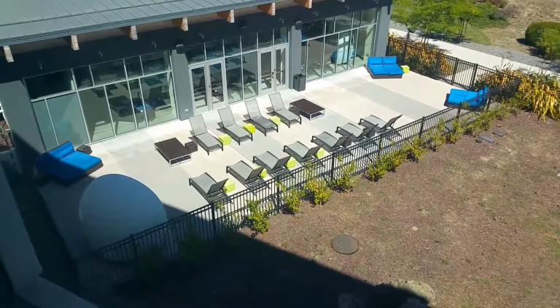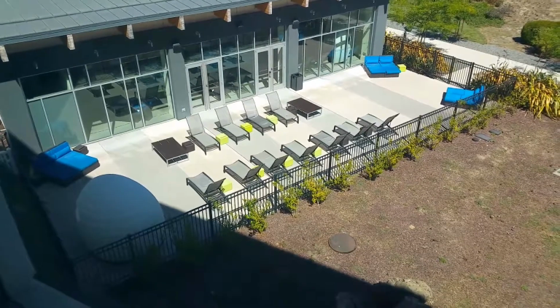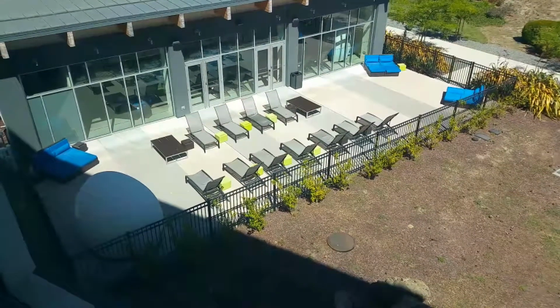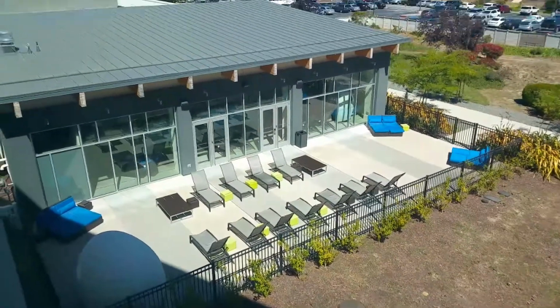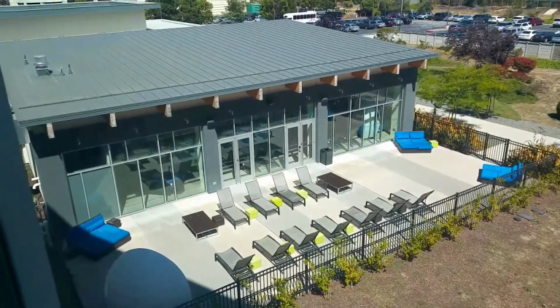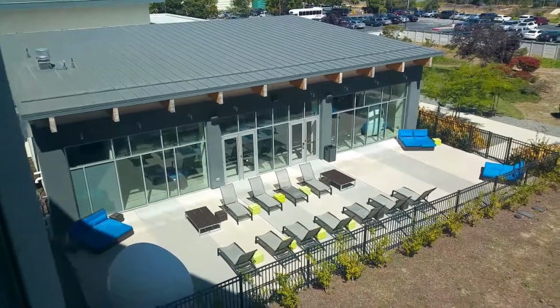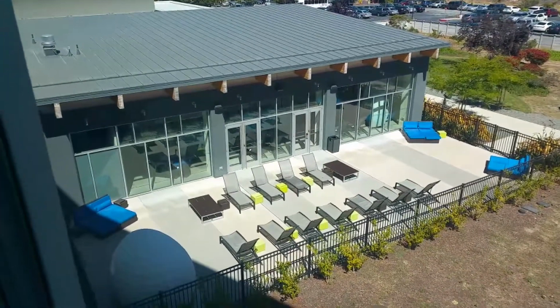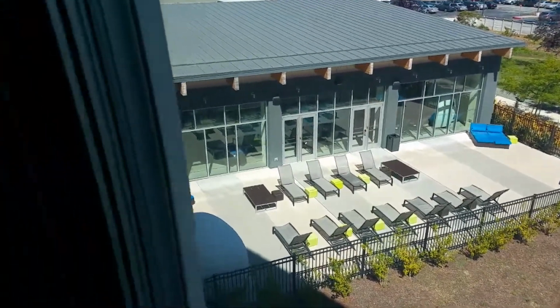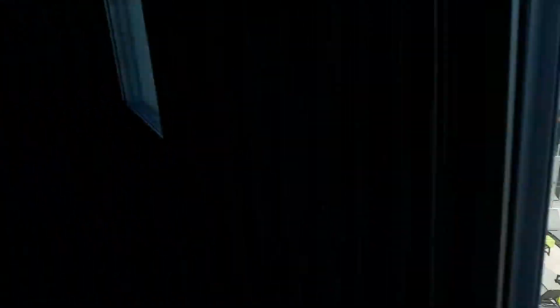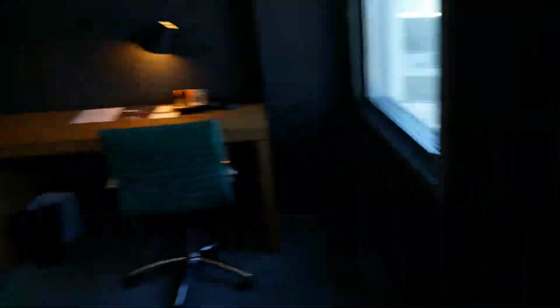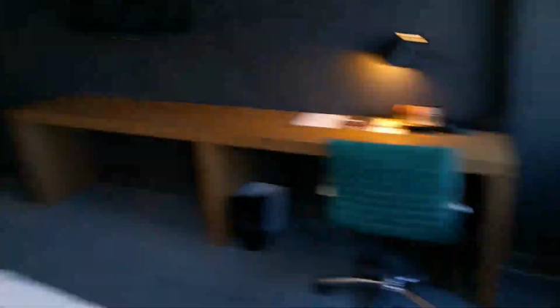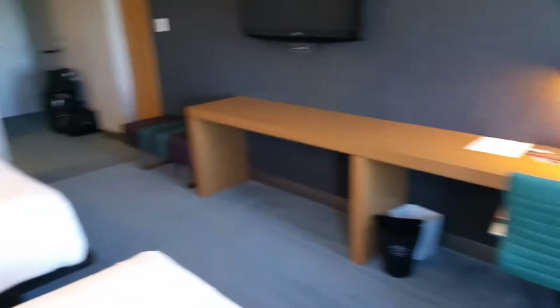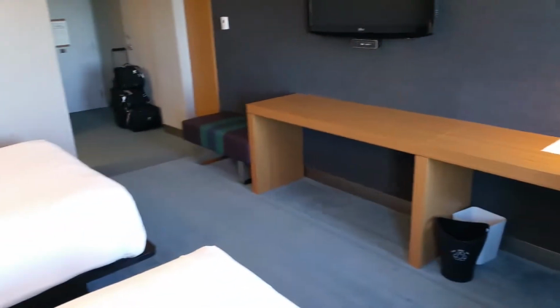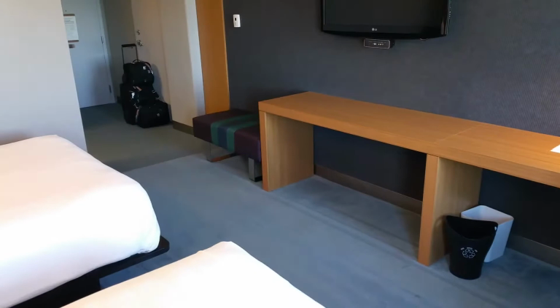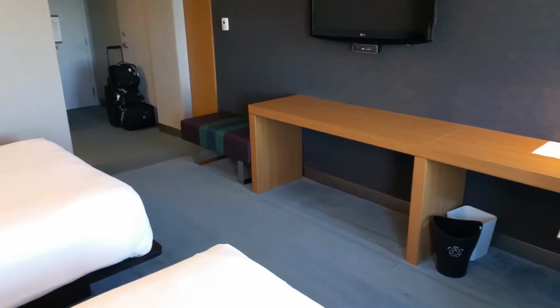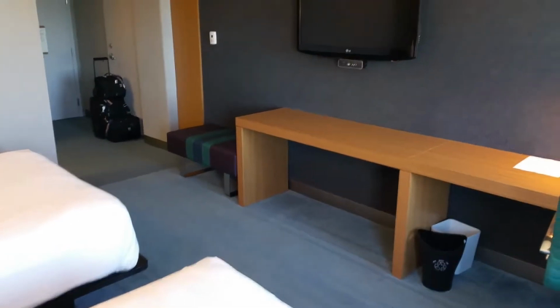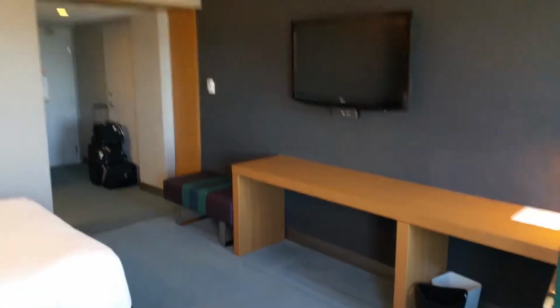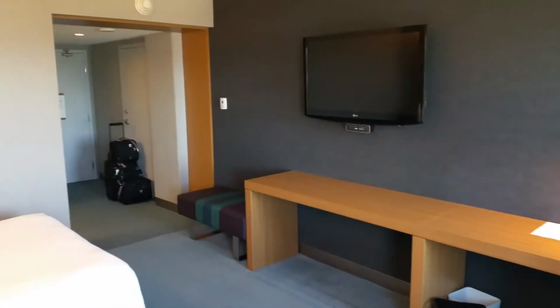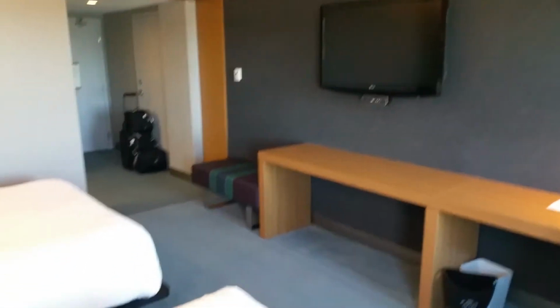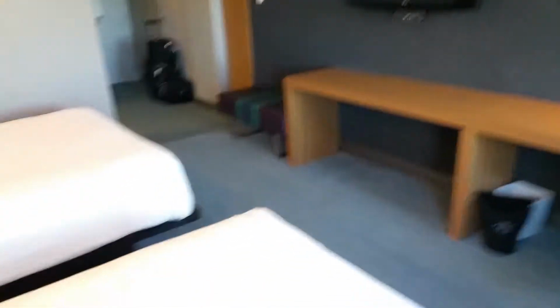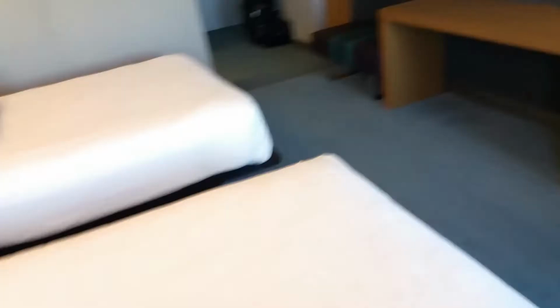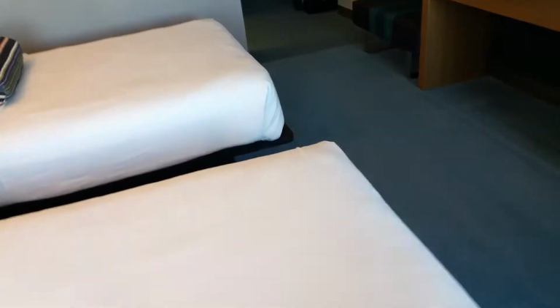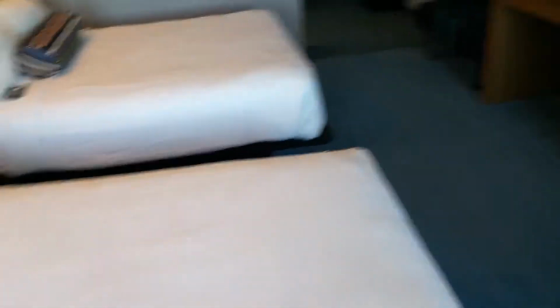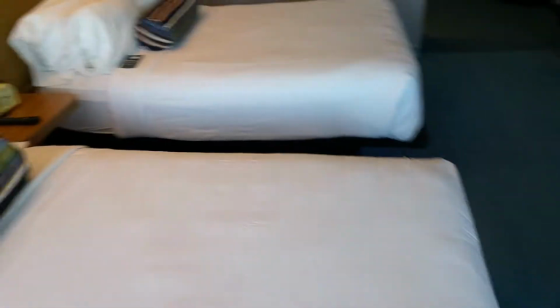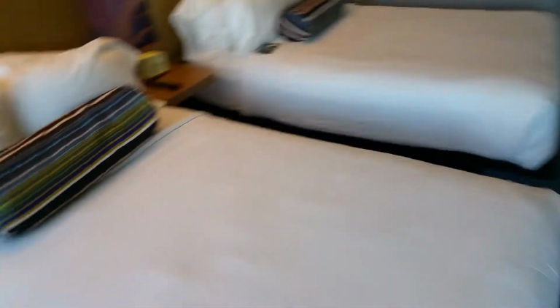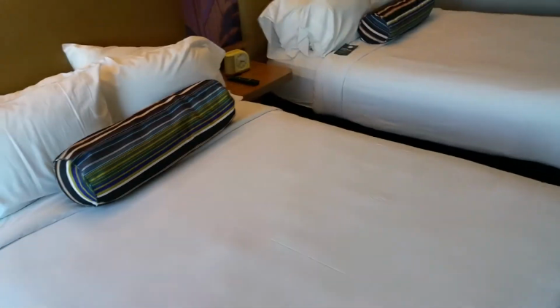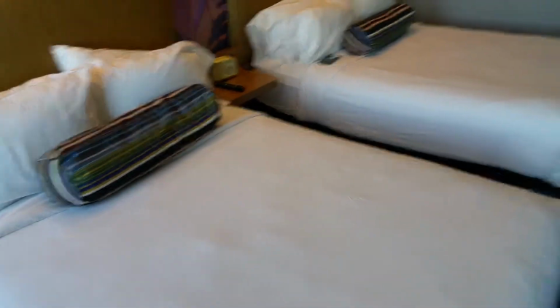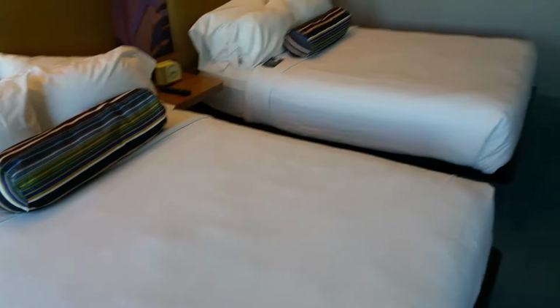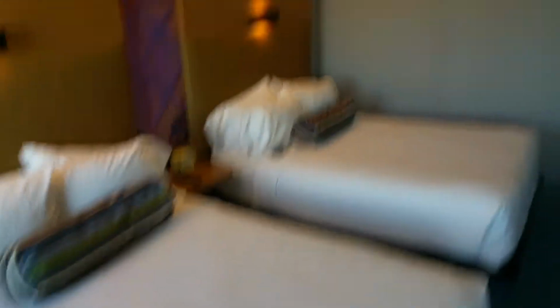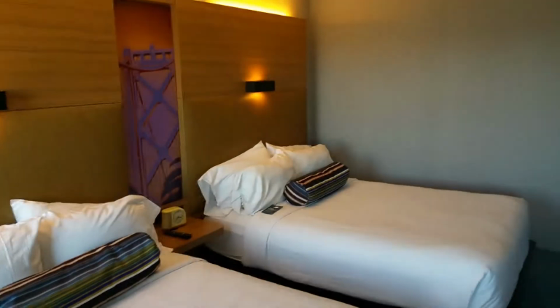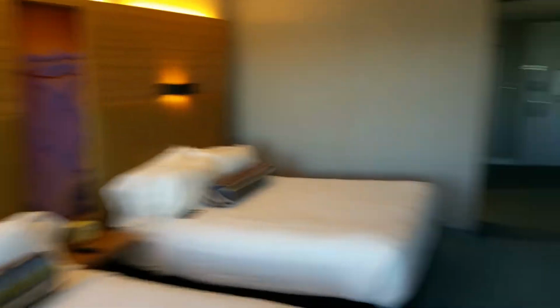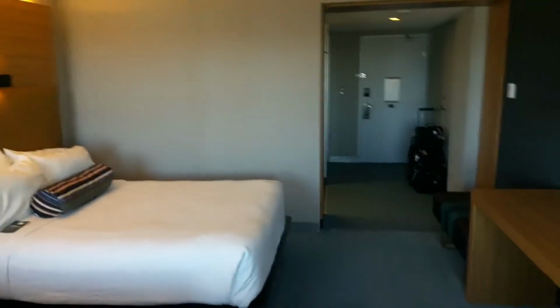You get a little view of the lounge area next to the indoor pool. This is room 419 at the Aloft Hotel San Francisco Airport in Millbrae, California. Thanks for watching.